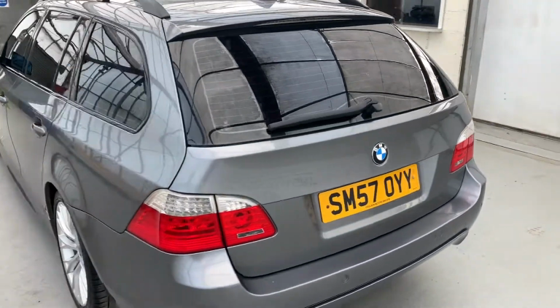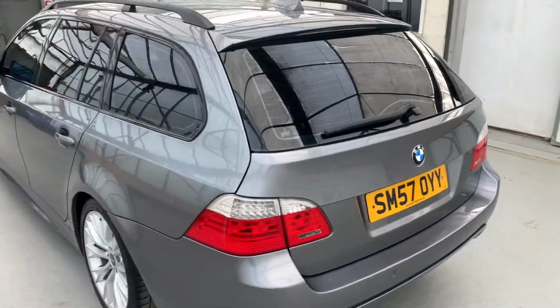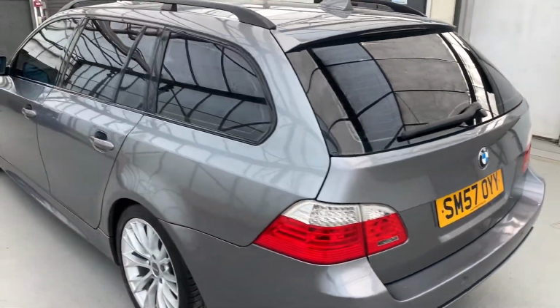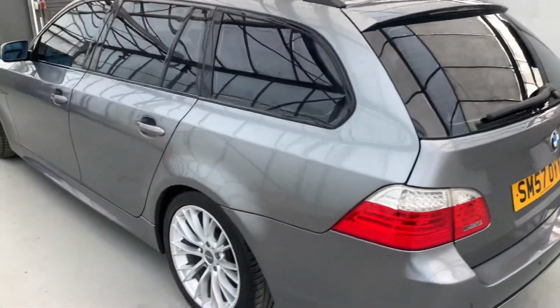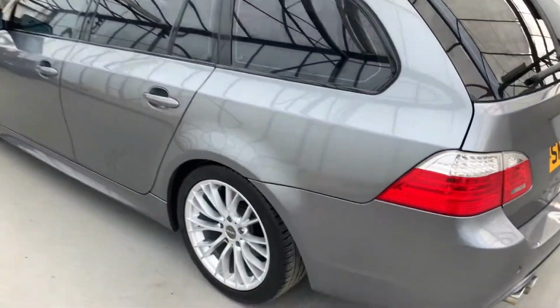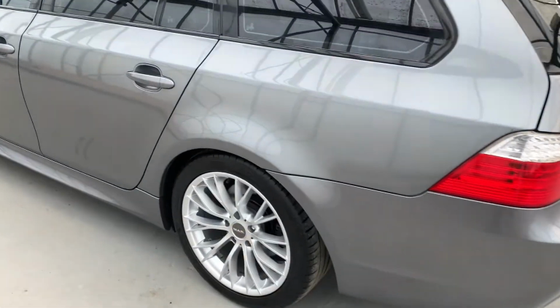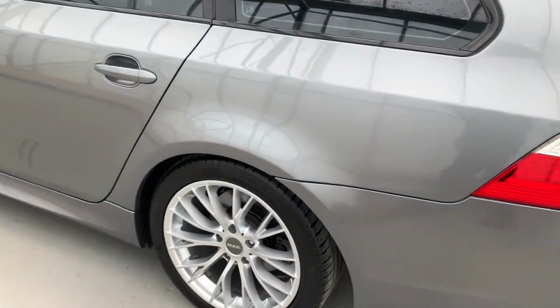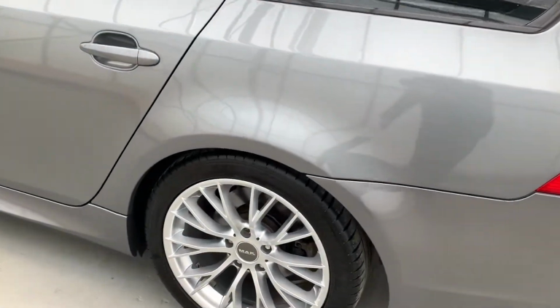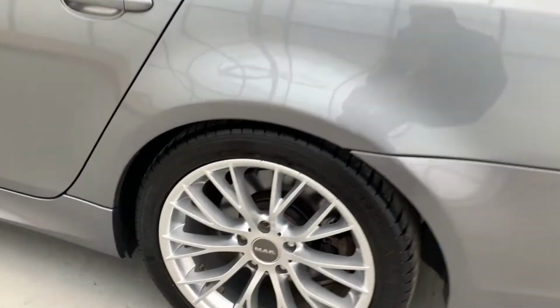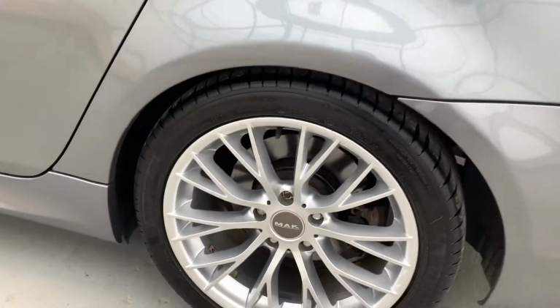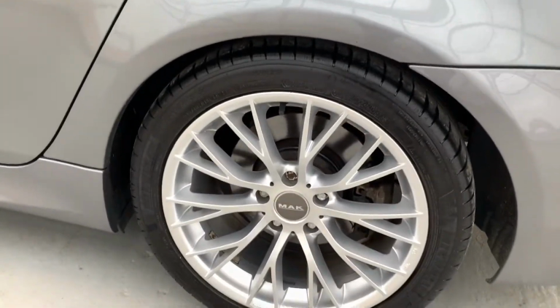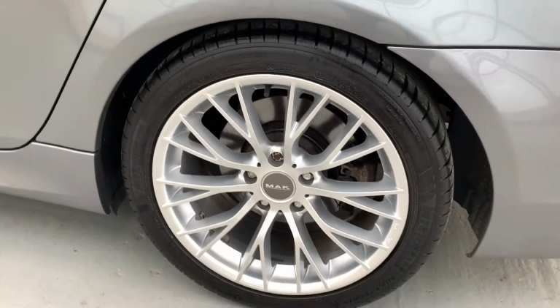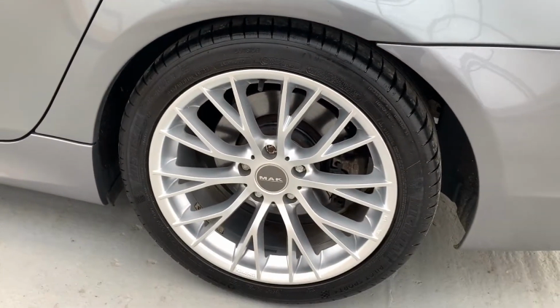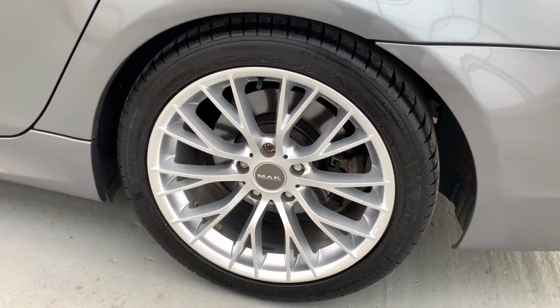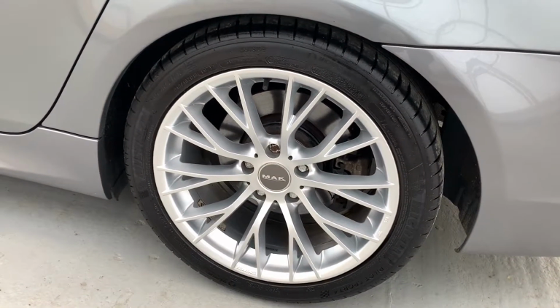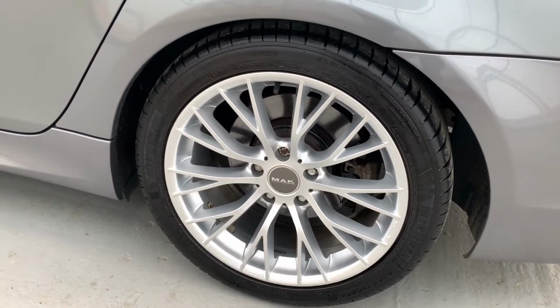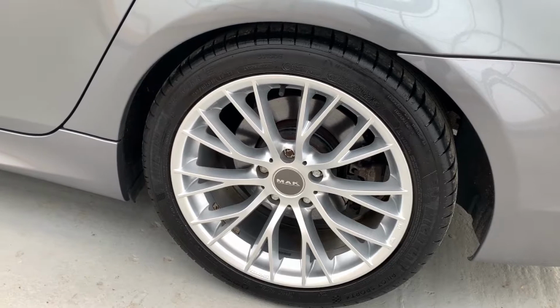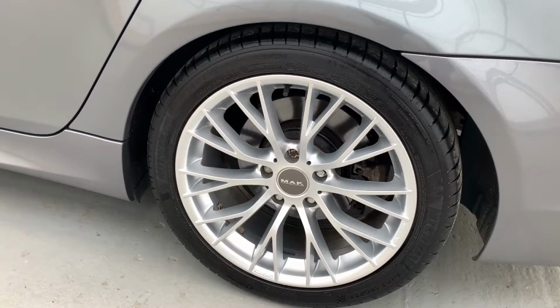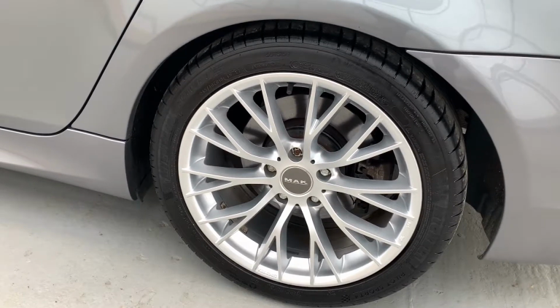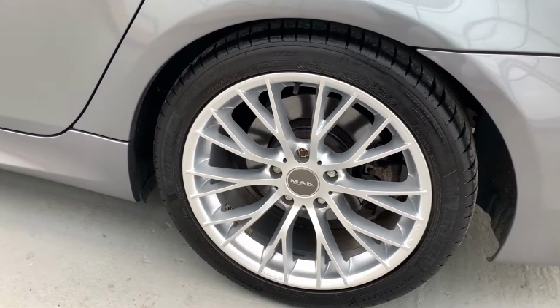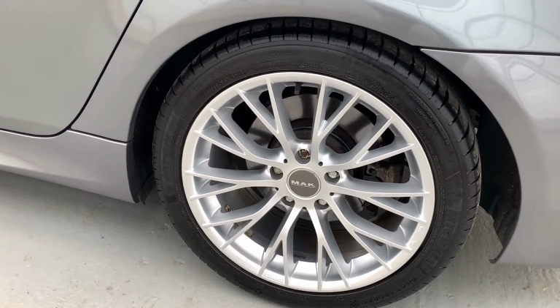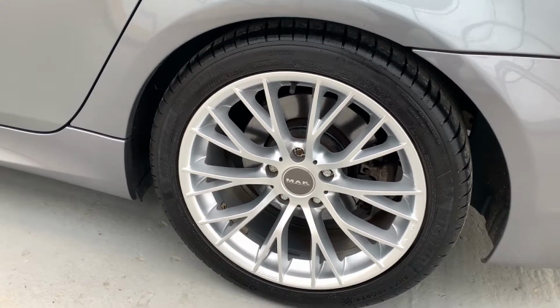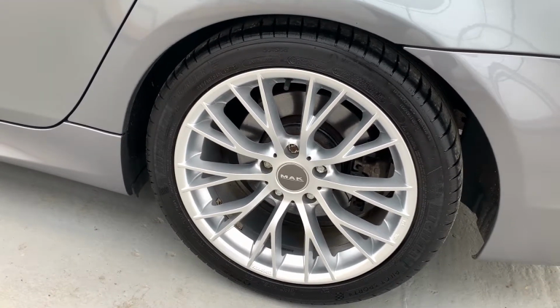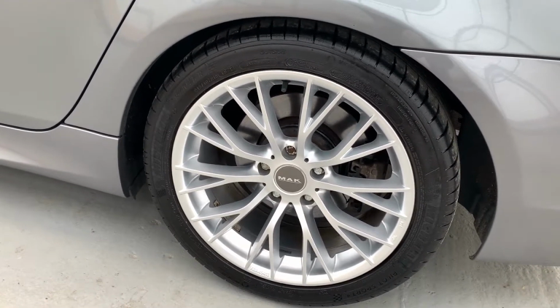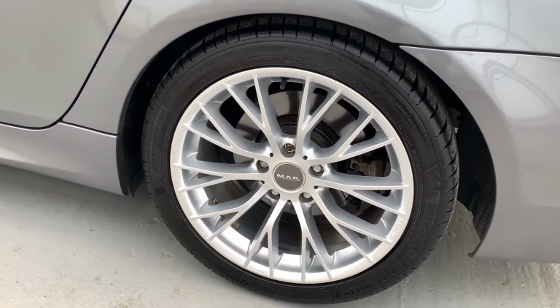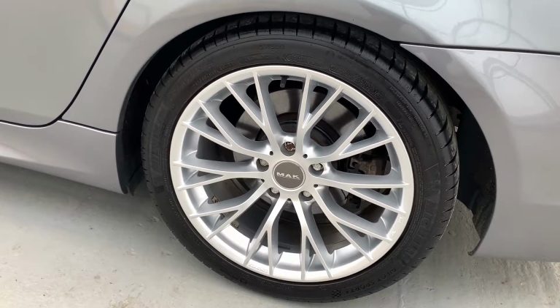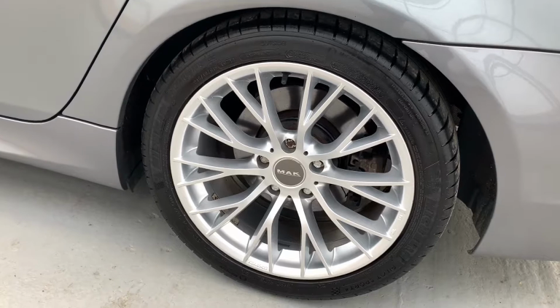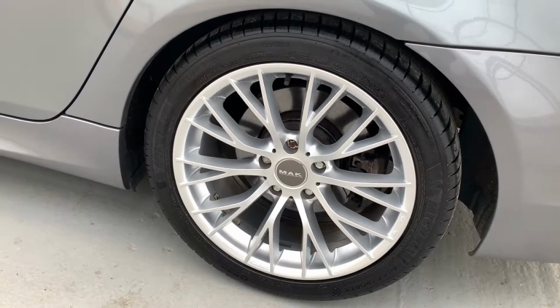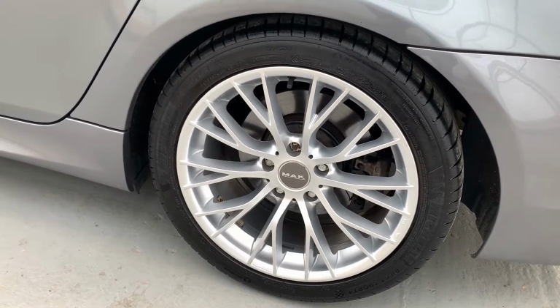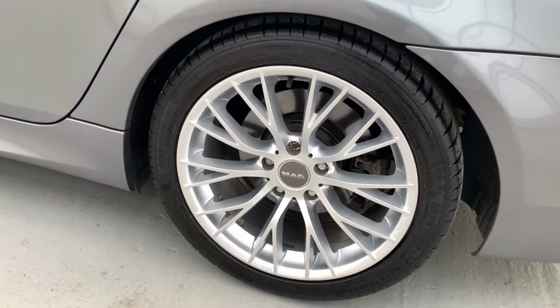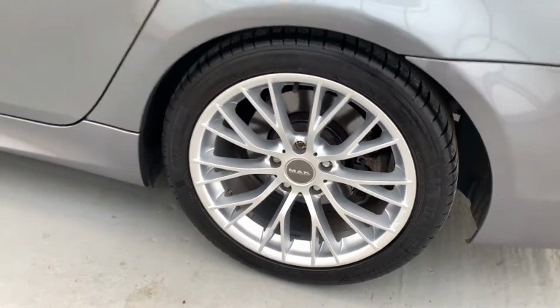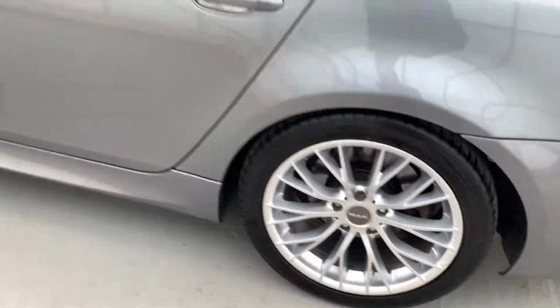It's got privacy glass all round and you've also got aftermarket Mak alloys. I've got an invoice for these — they were fitted back in October of 2020 along with four matching Michelin Pilot Sport 4 tyres, so not cheap at all.